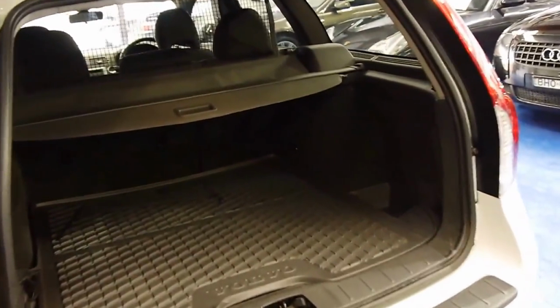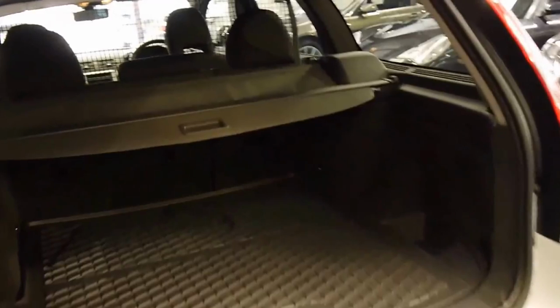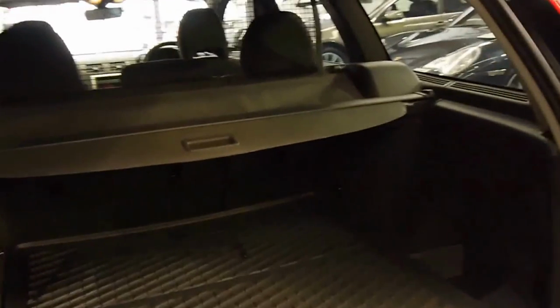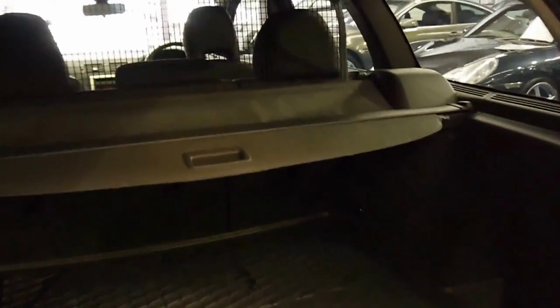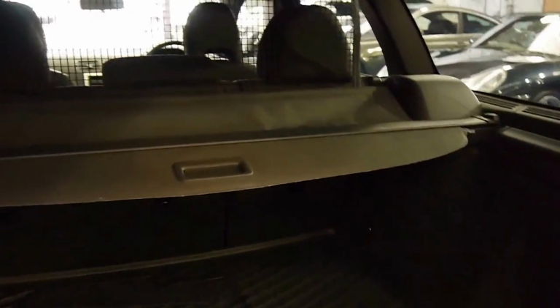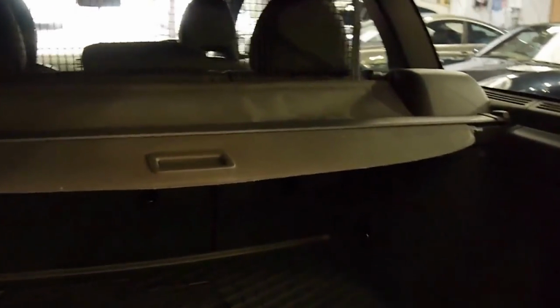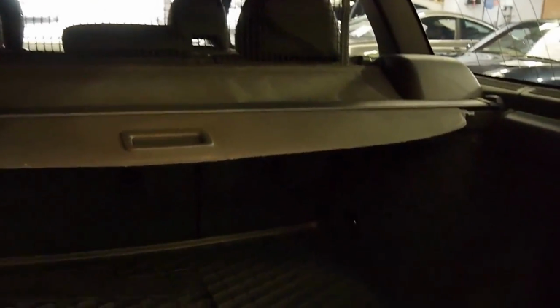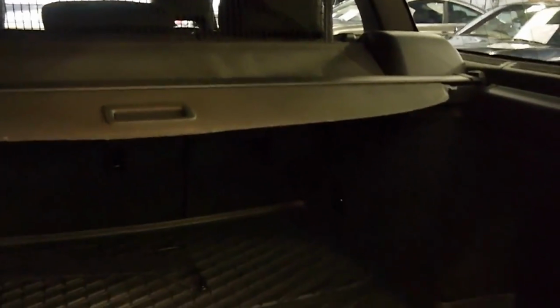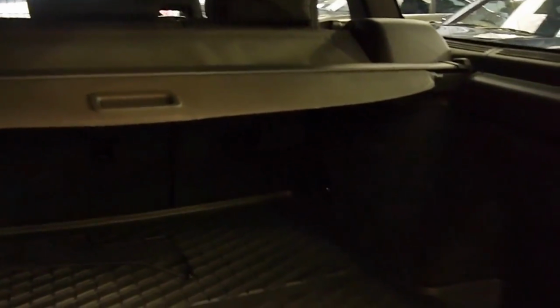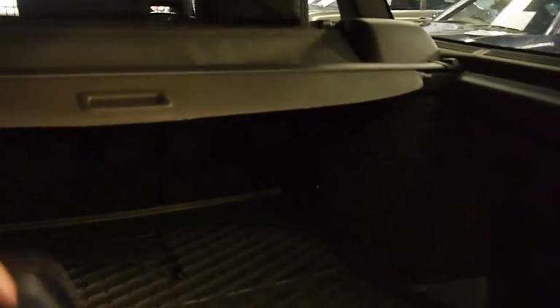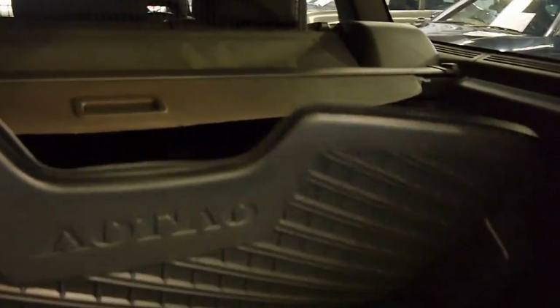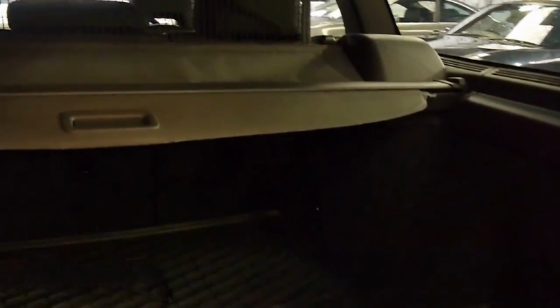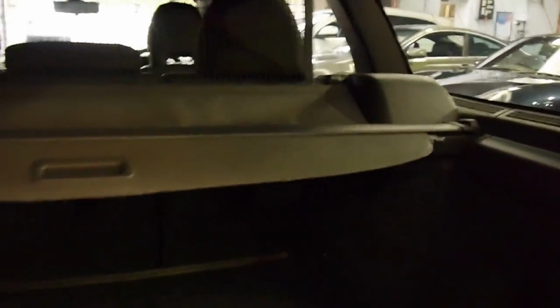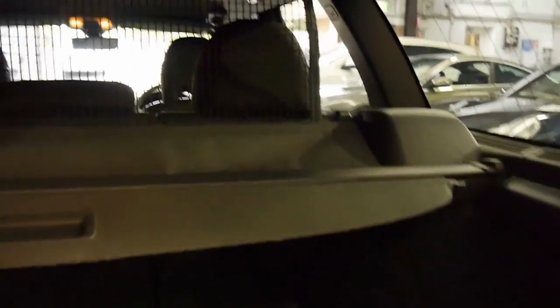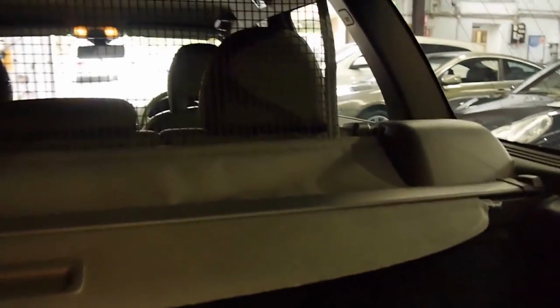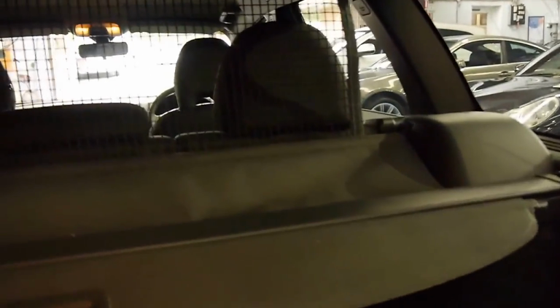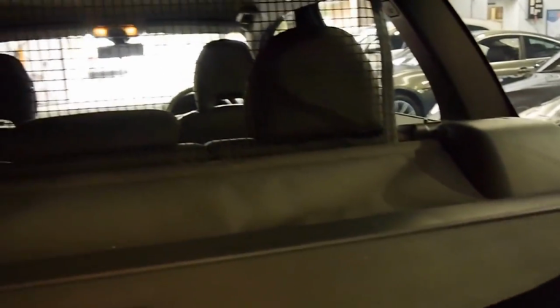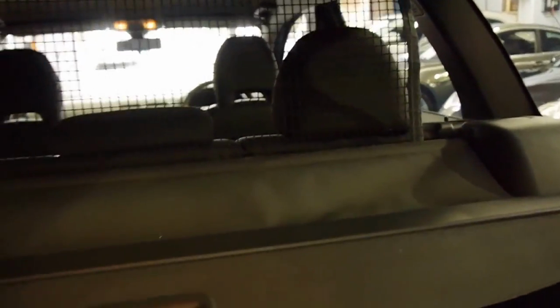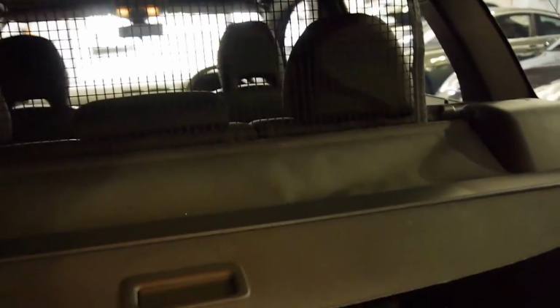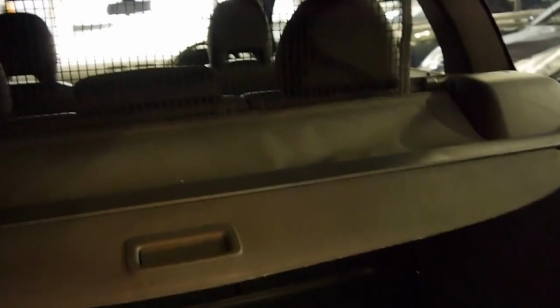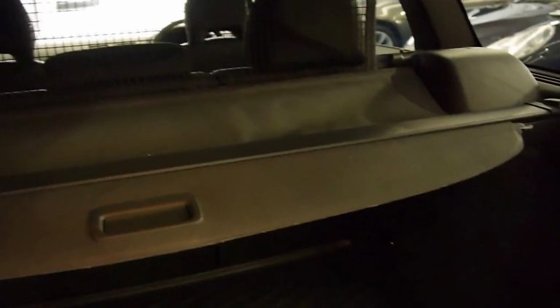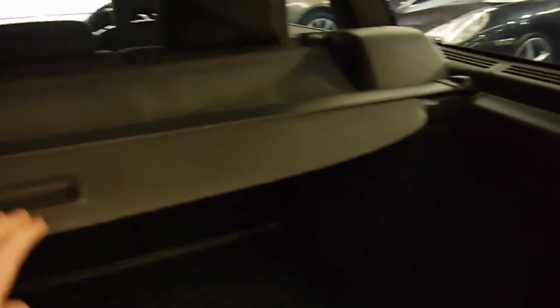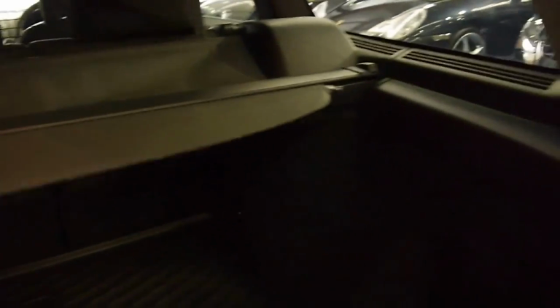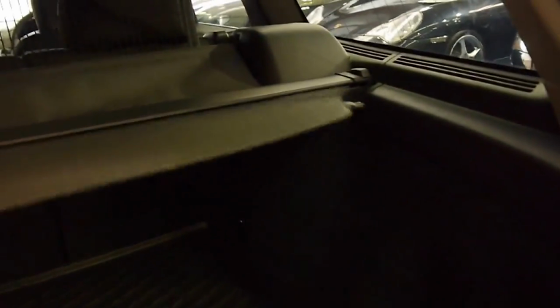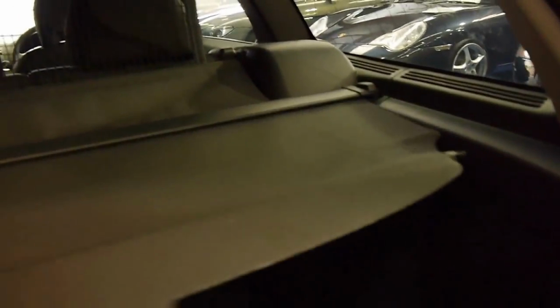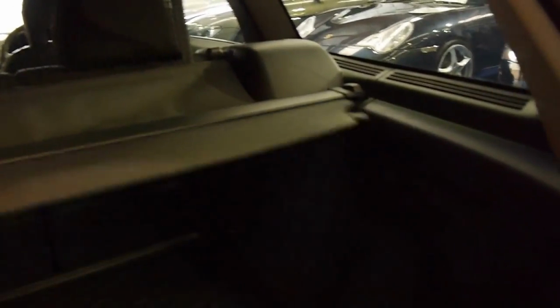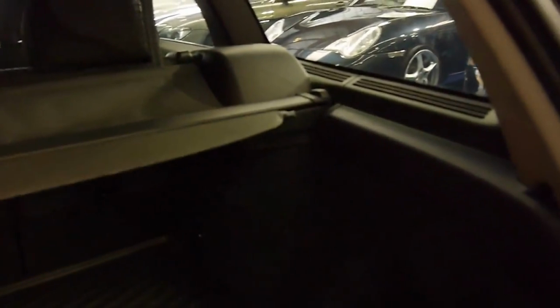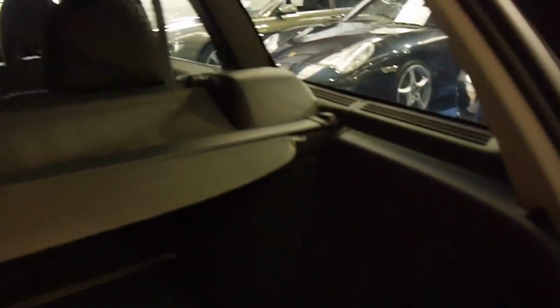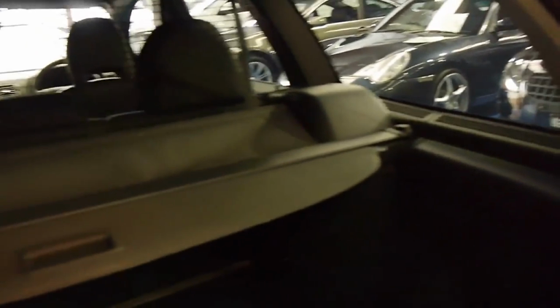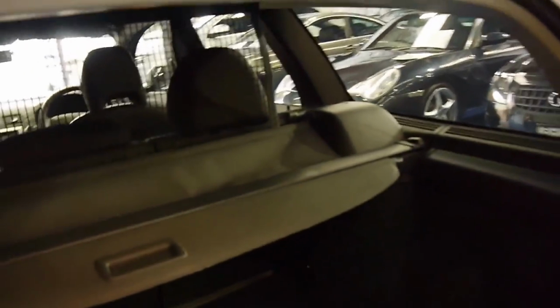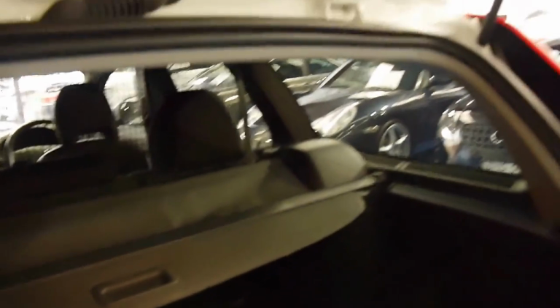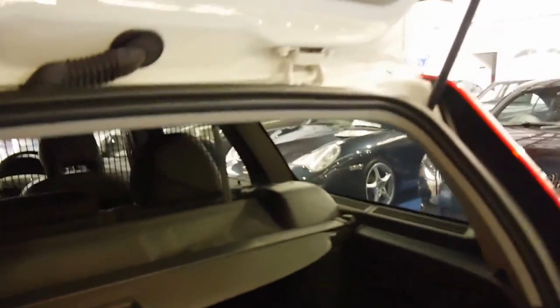It's got the Volvo mat, which is great. It's got the net at the back there if you've got things in the back, and it's got the retractable cover as well.